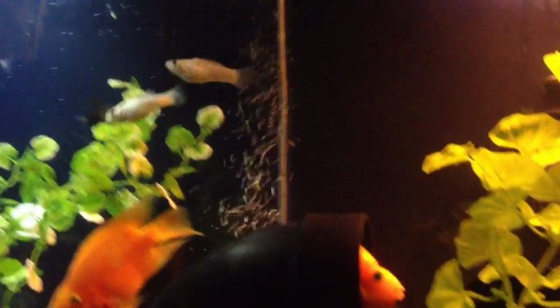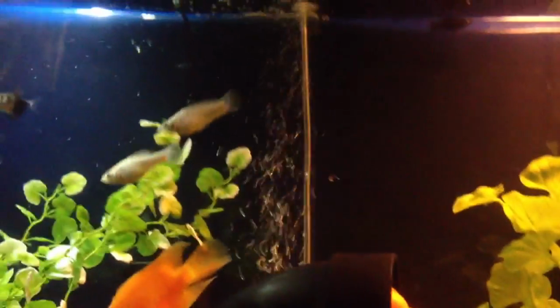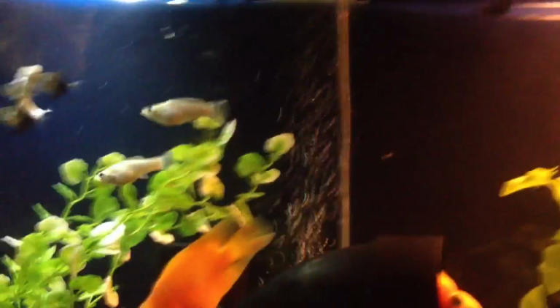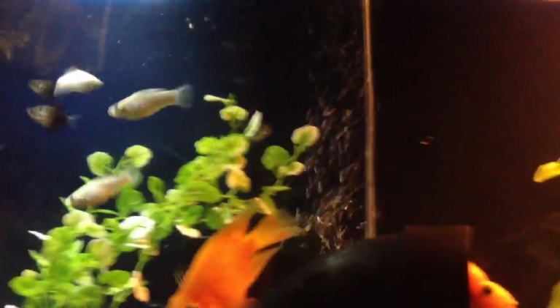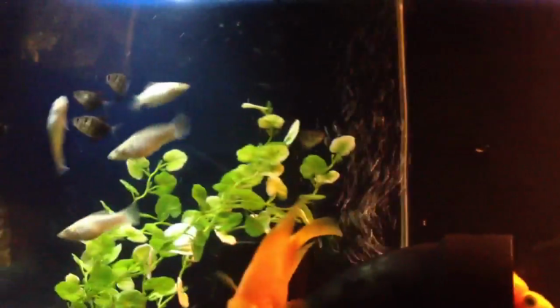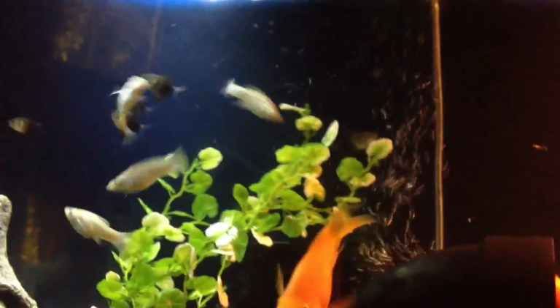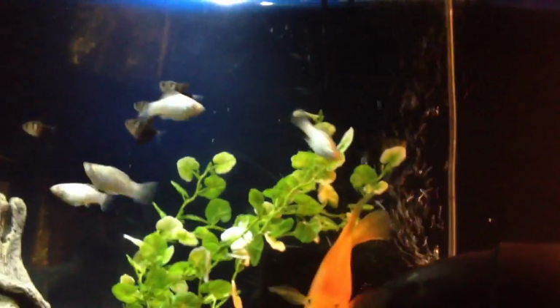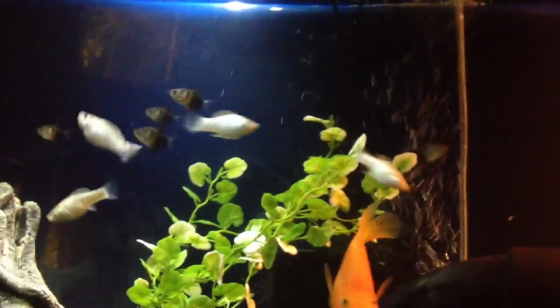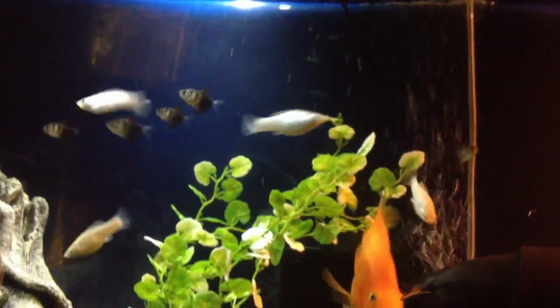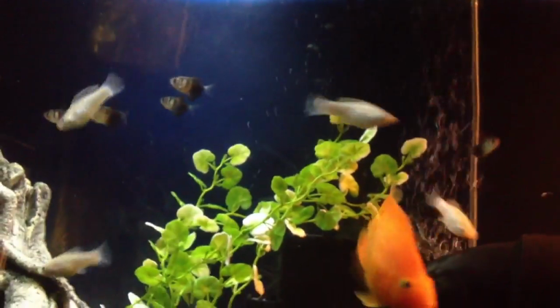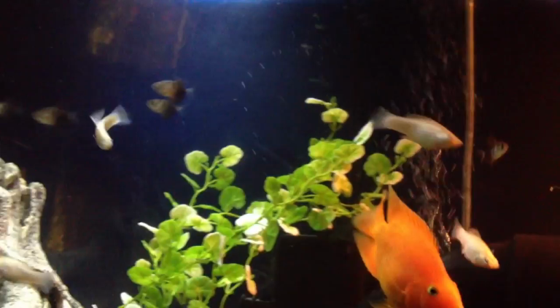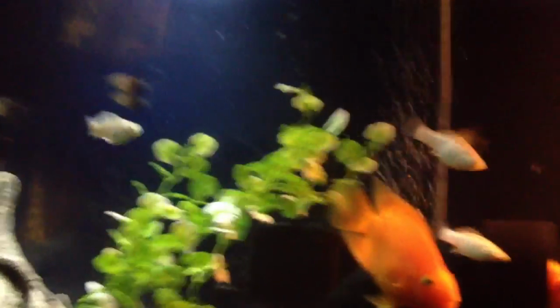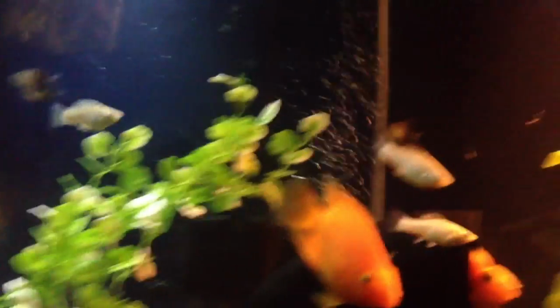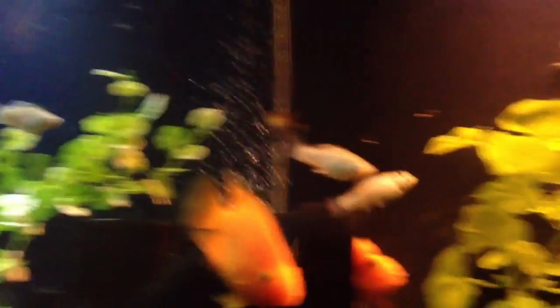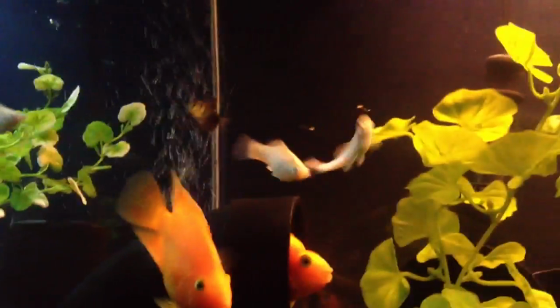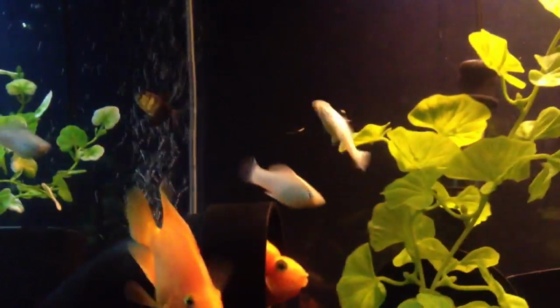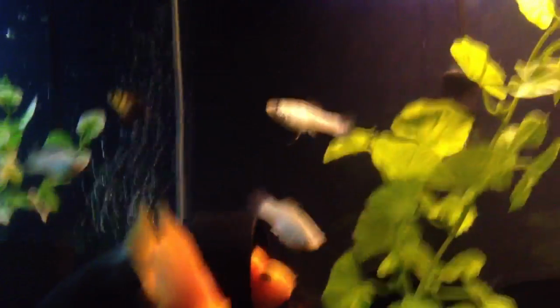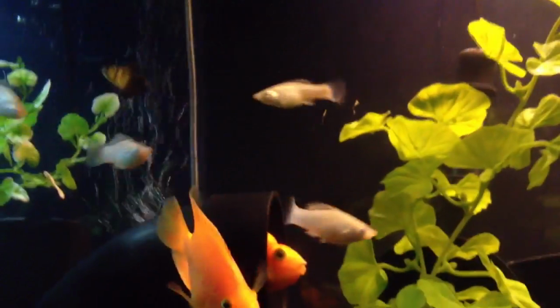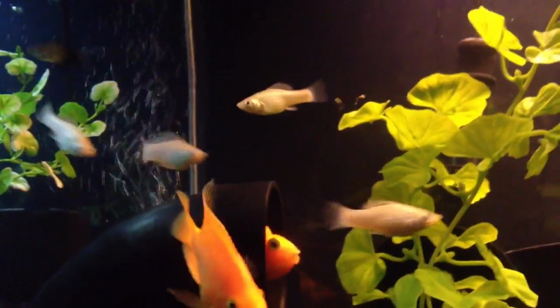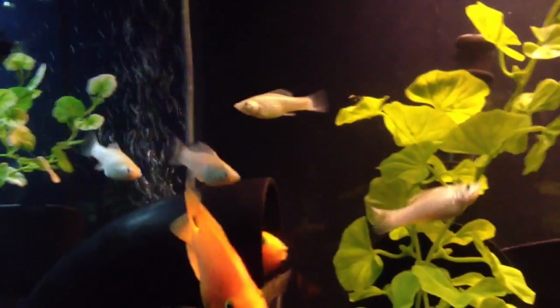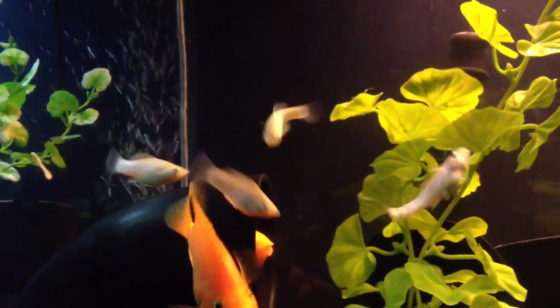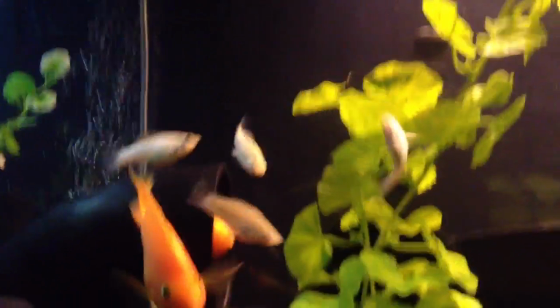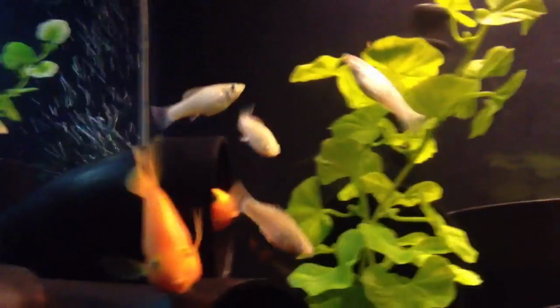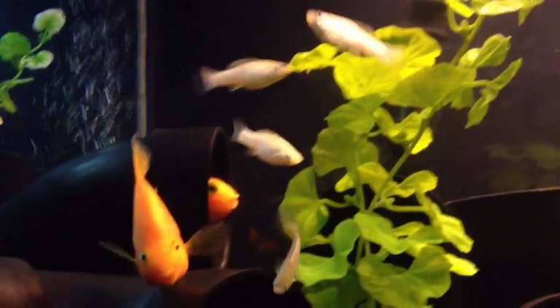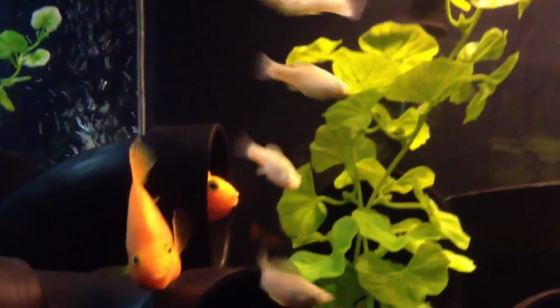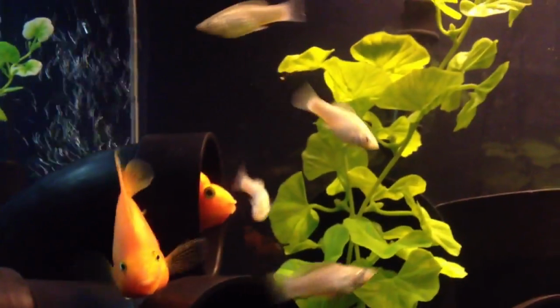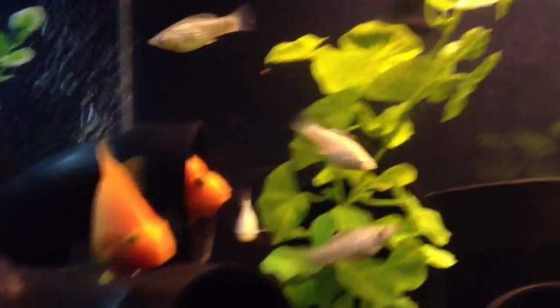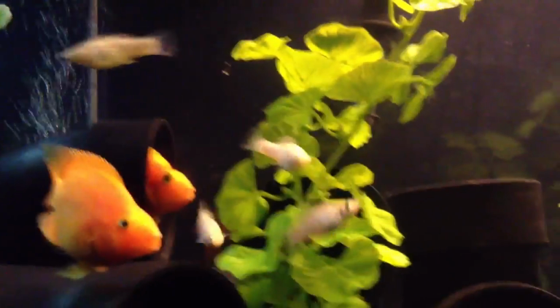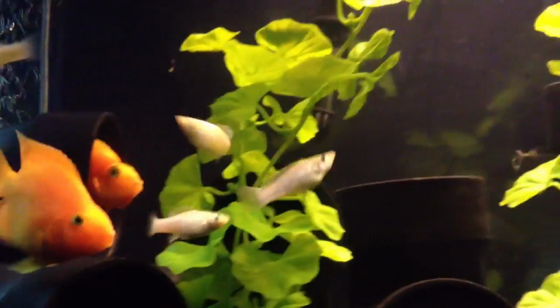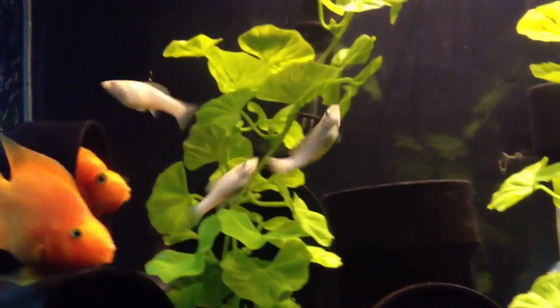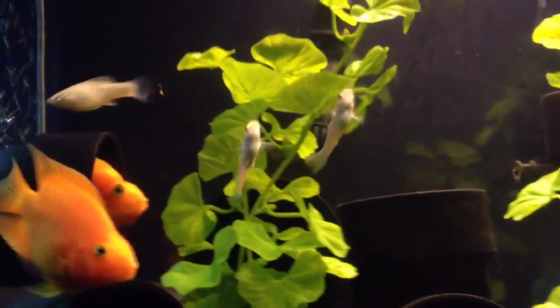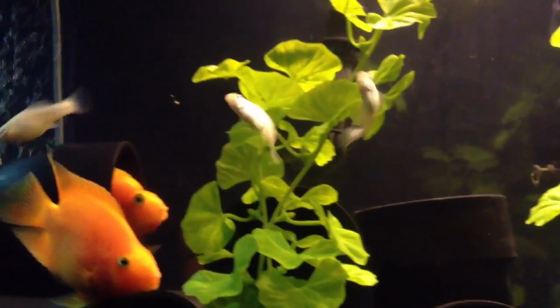Depending on the species, some of them do get larger, but most of them are actually pretty small — between 2 to 3 inches, maybe 3.5 inches, depending on how long their tails are.